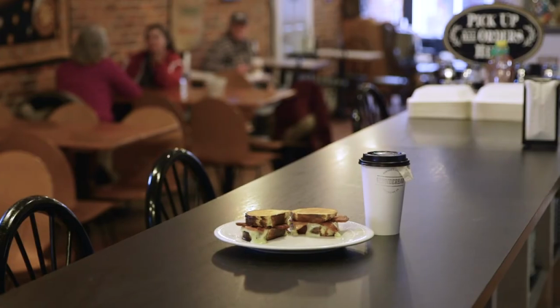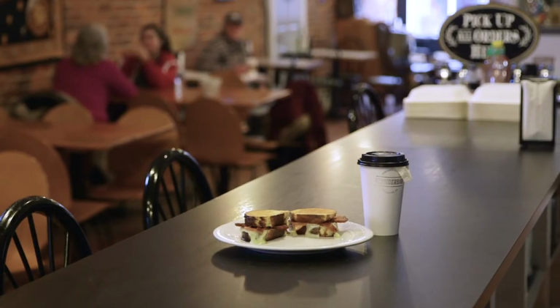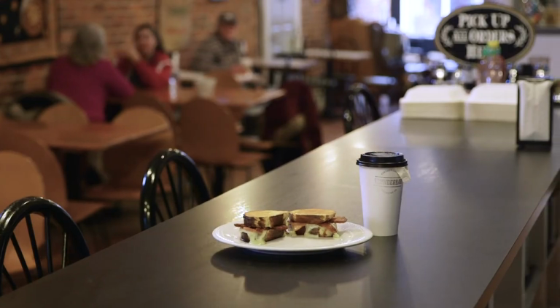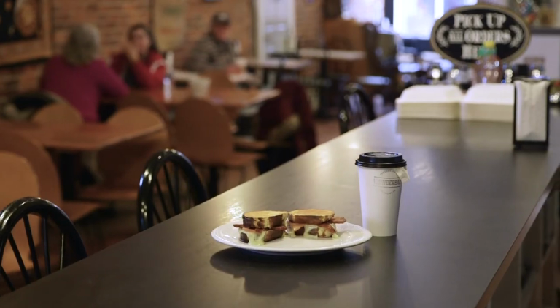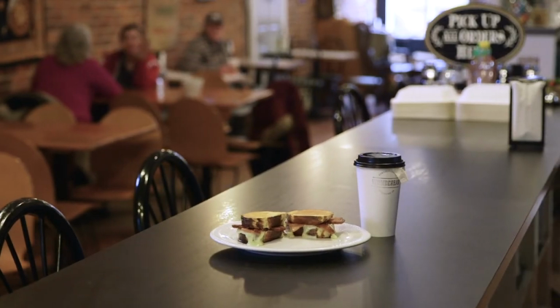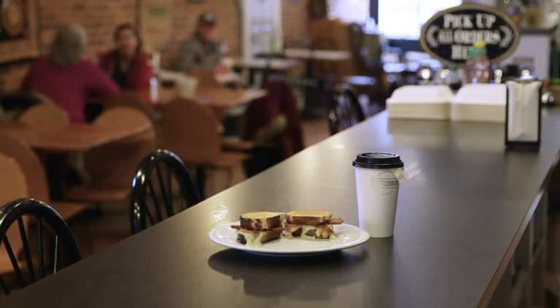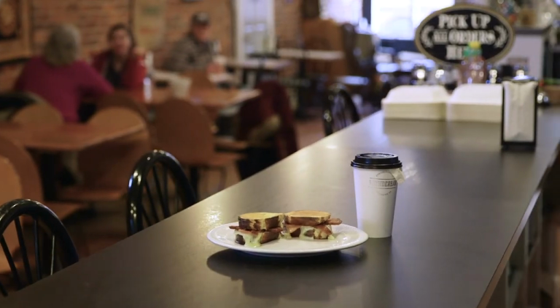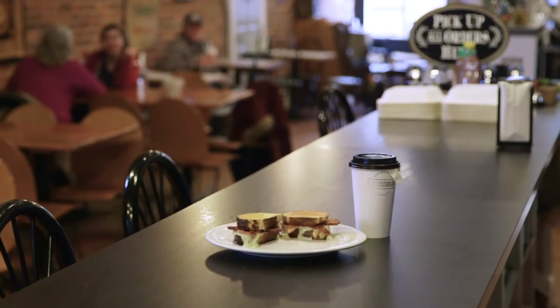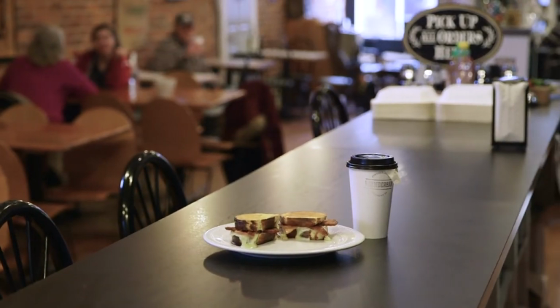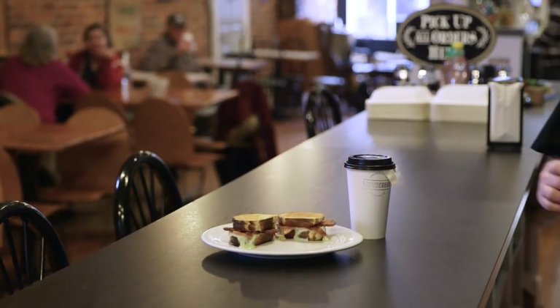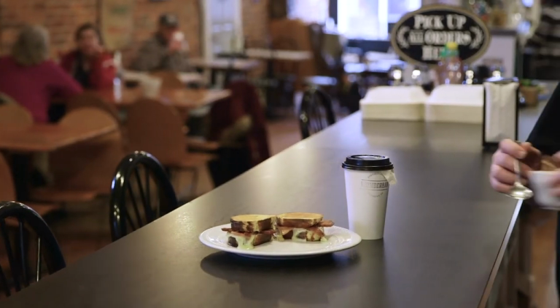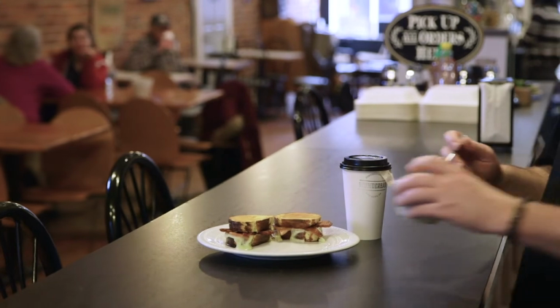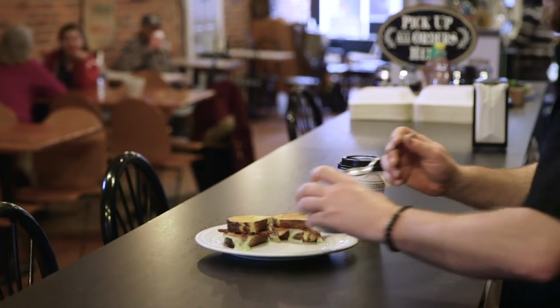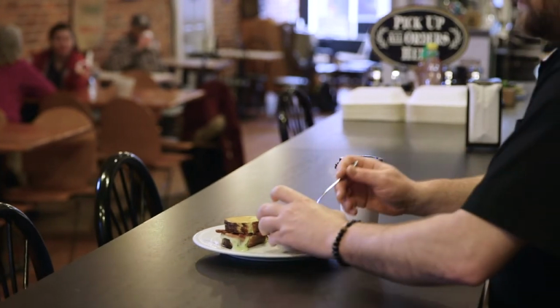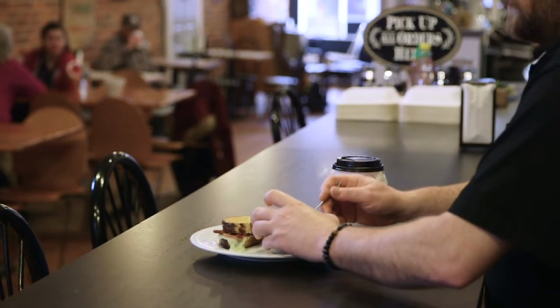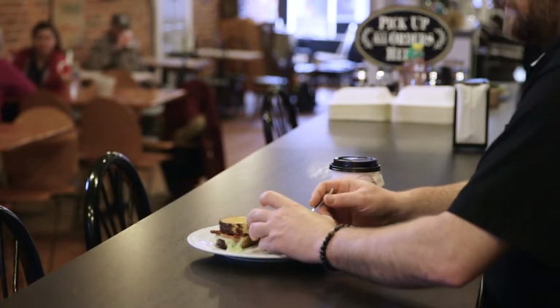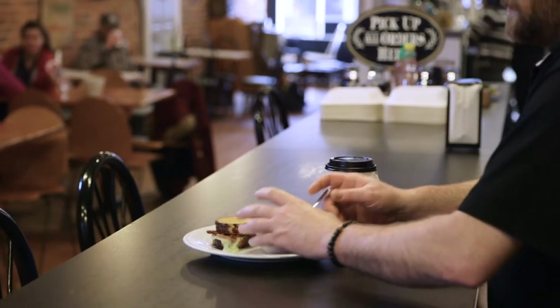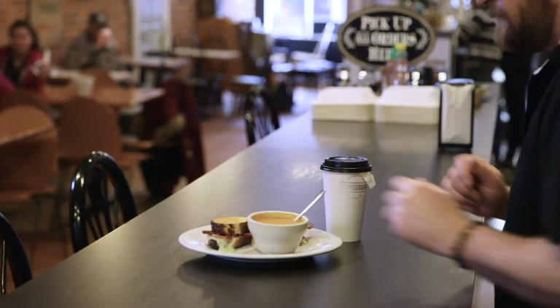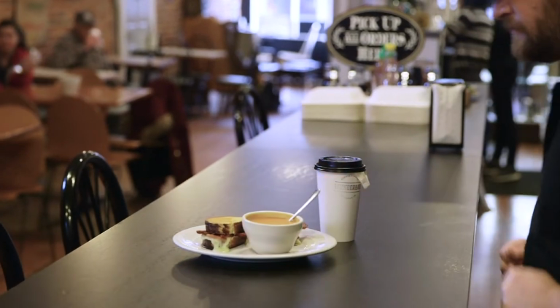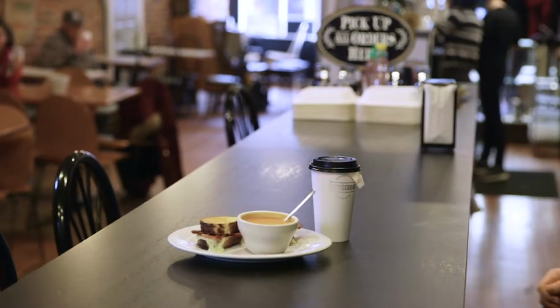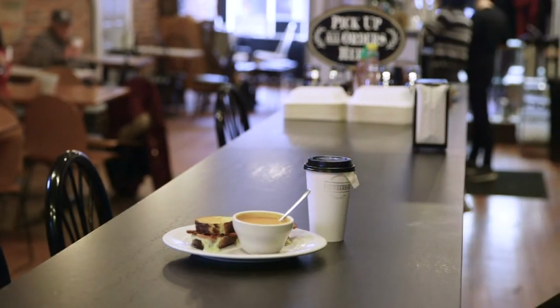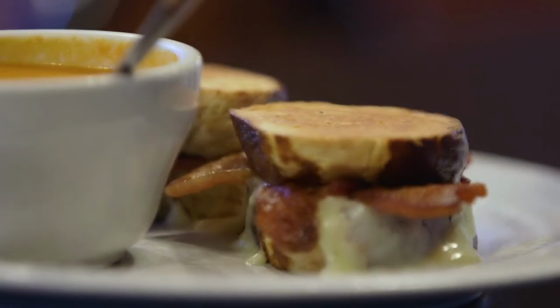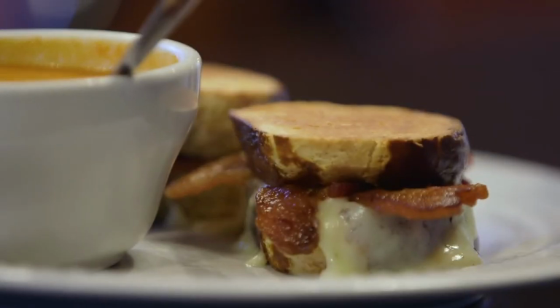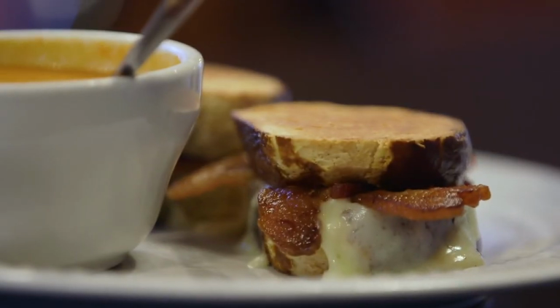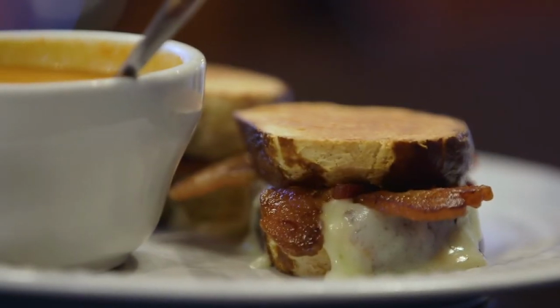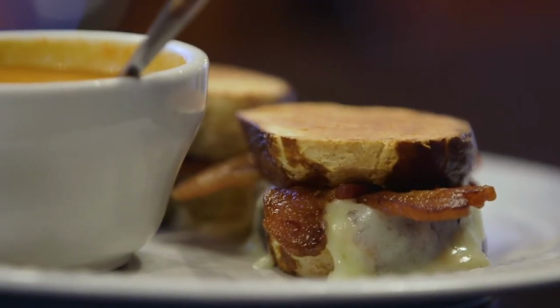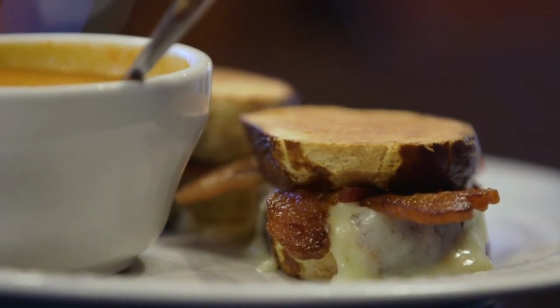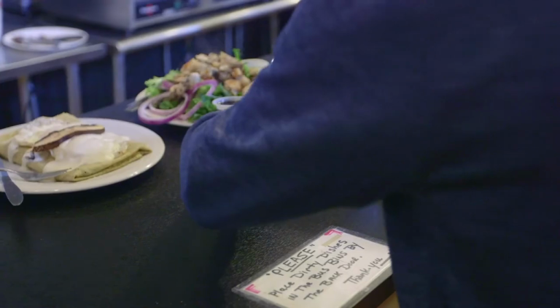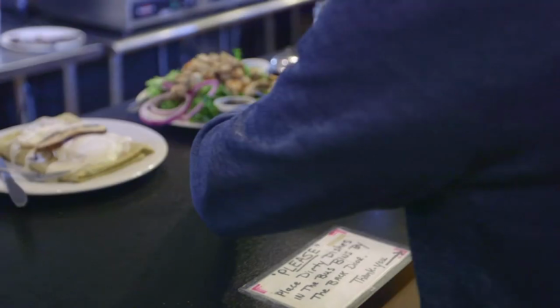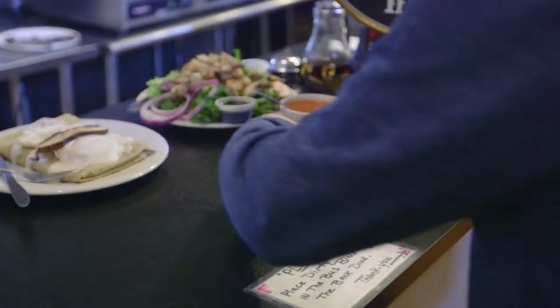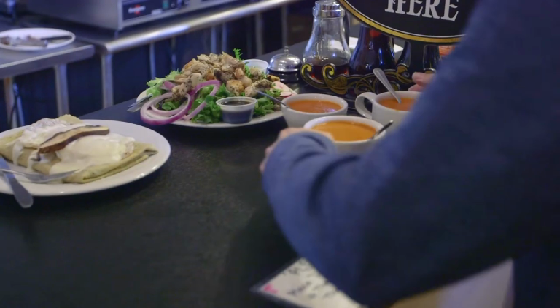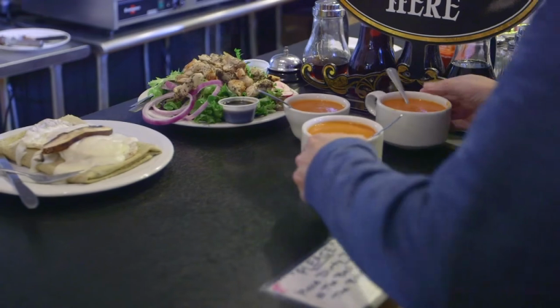We also do gourmet grilled cheese, some wraps, some salads. Everything's fresh, it's made in-house, and we're known for our soups.